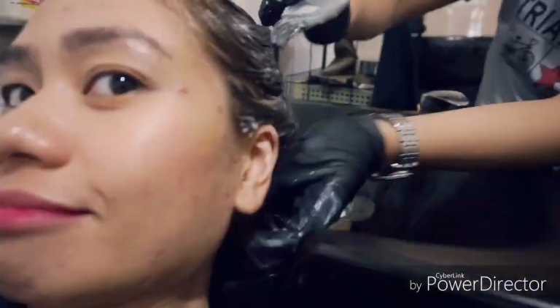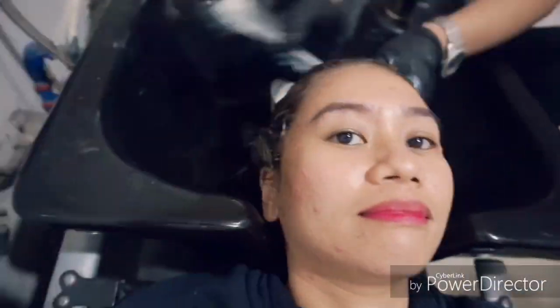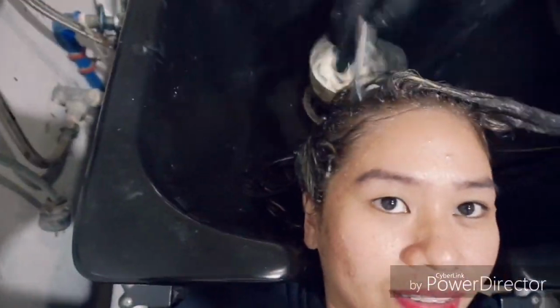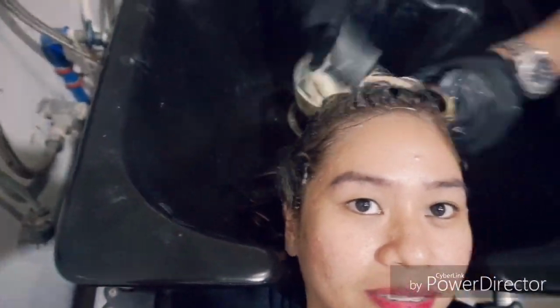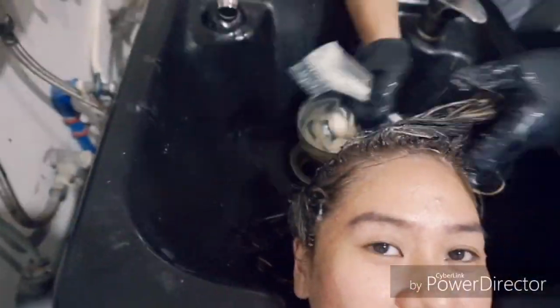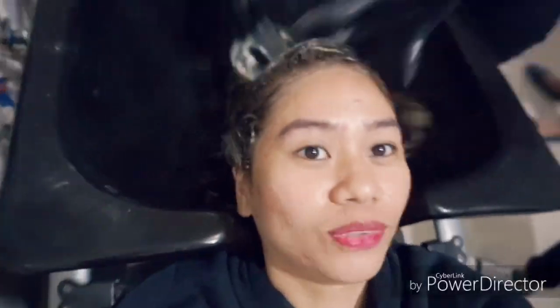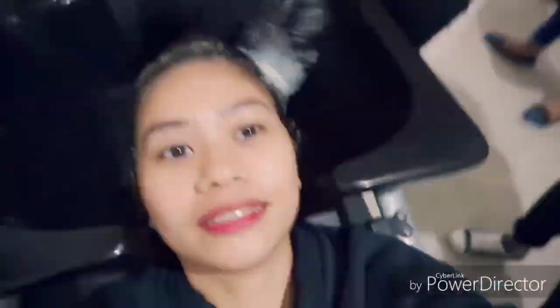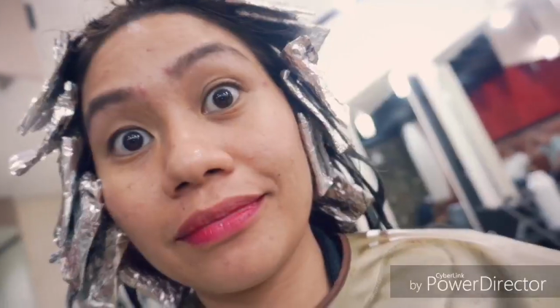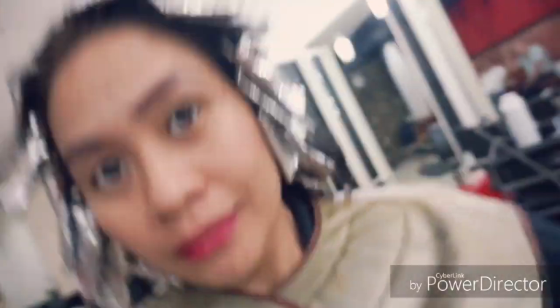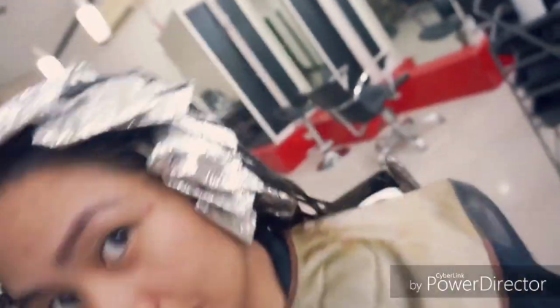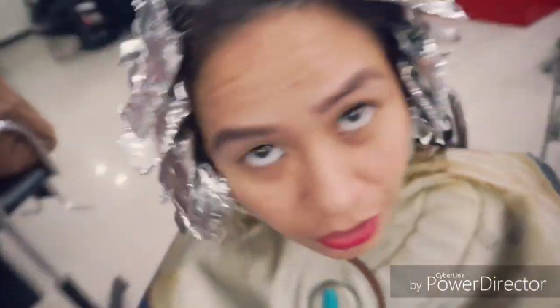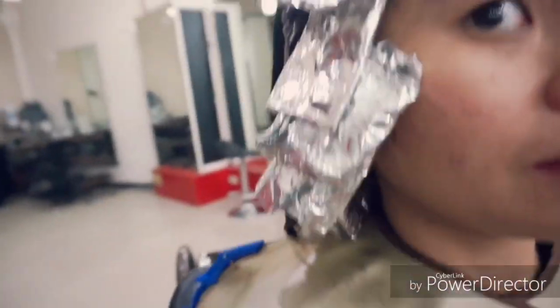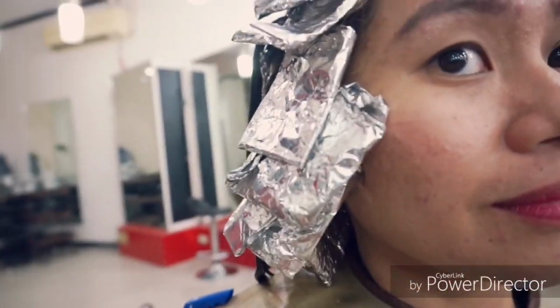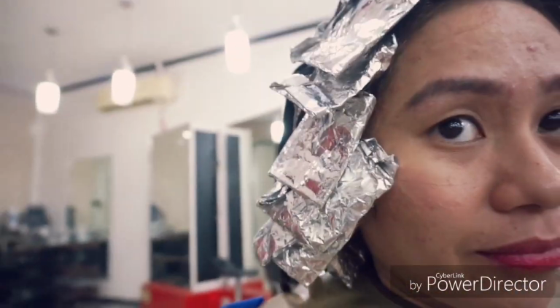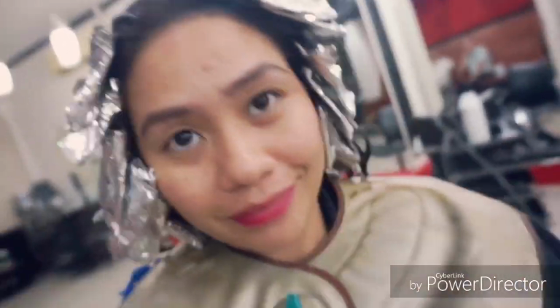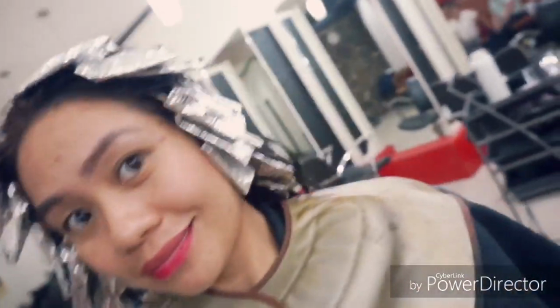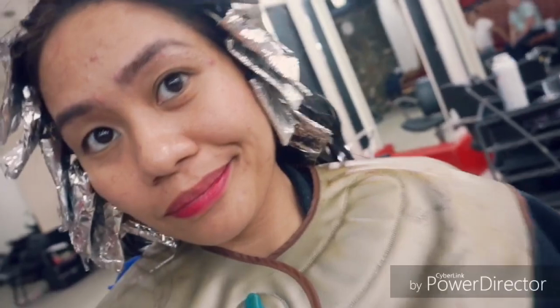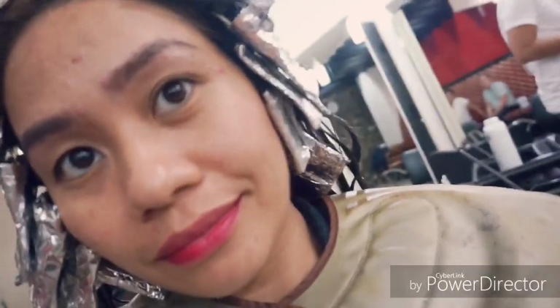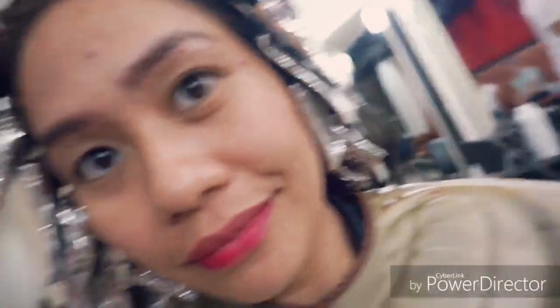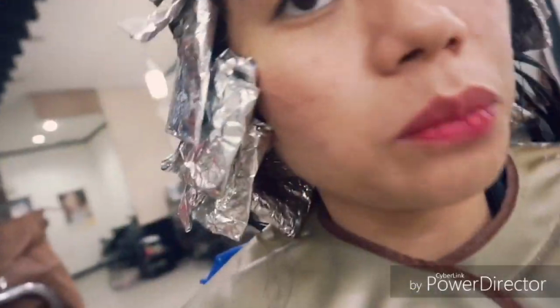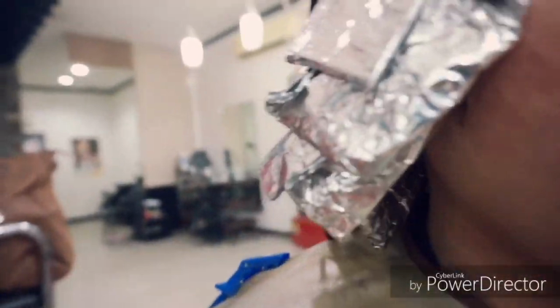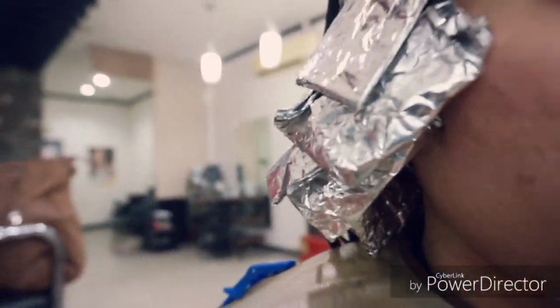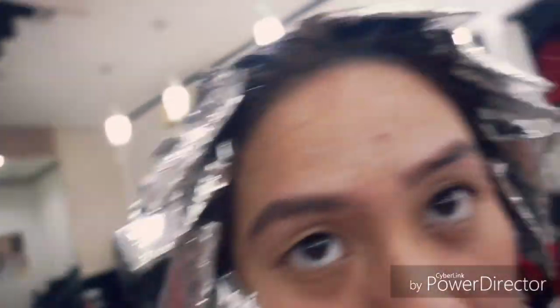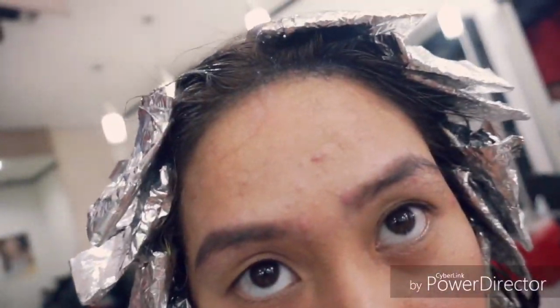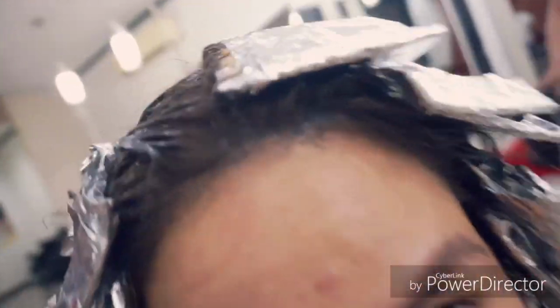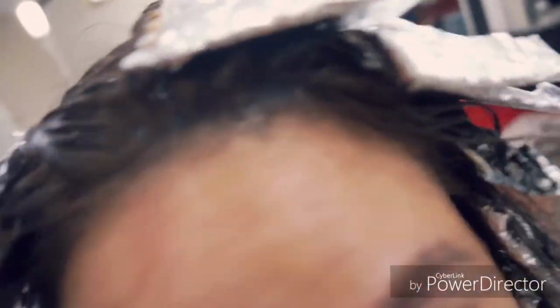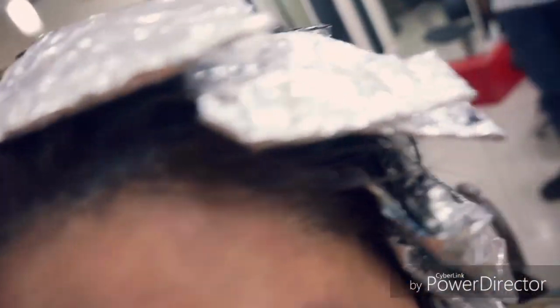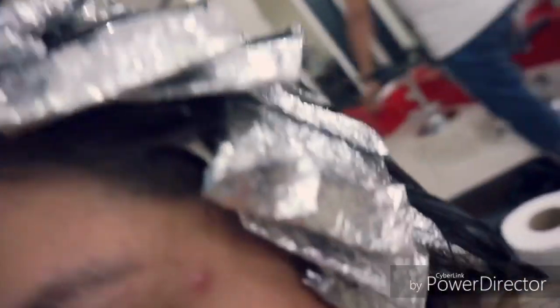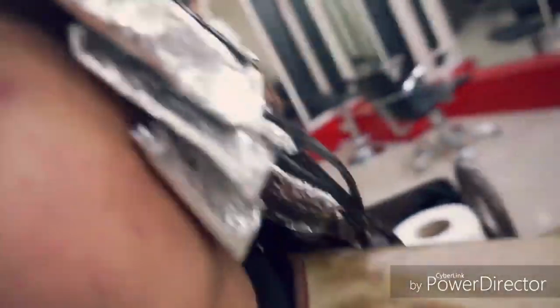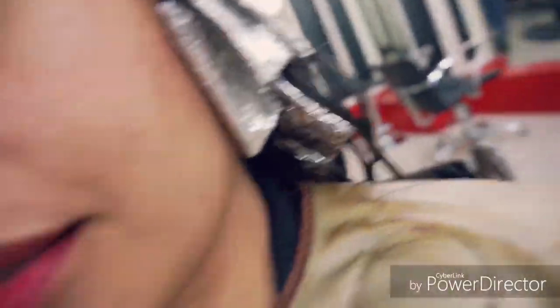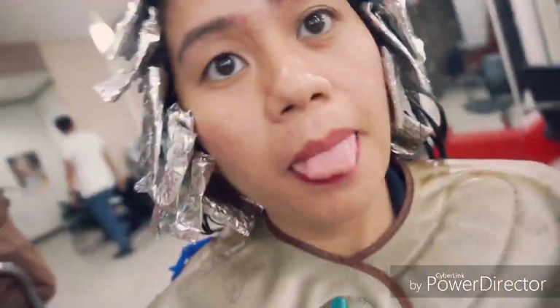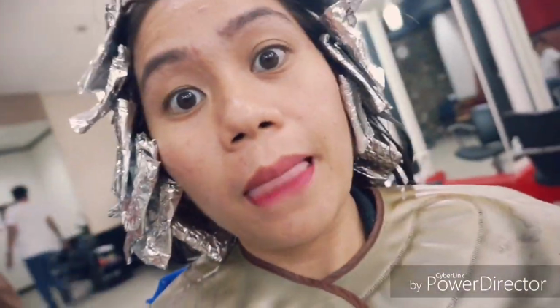I don't remember the name of the process but it's called magic, and I waited about 1 hour for this. Right after the highlights and the magic, they will color the remaining parts of the hair that still need color — and again, waited for another 30 minutes.